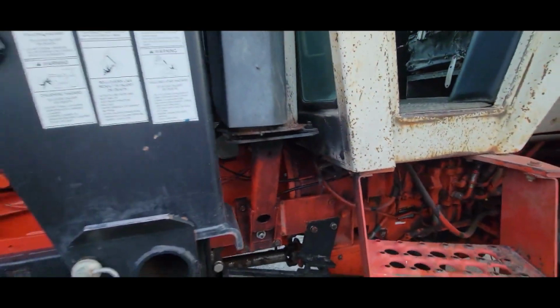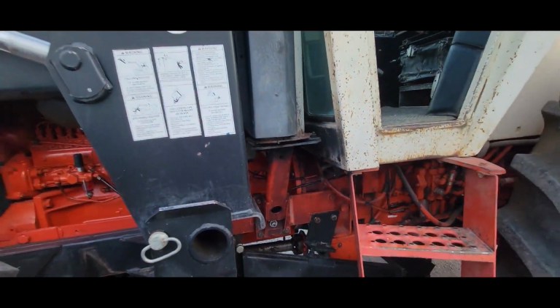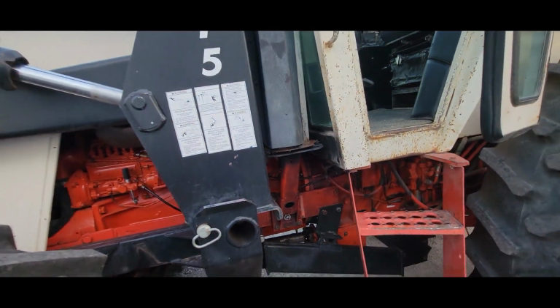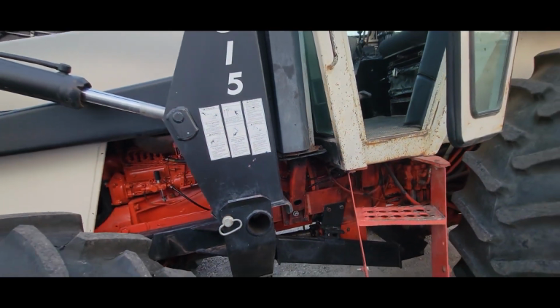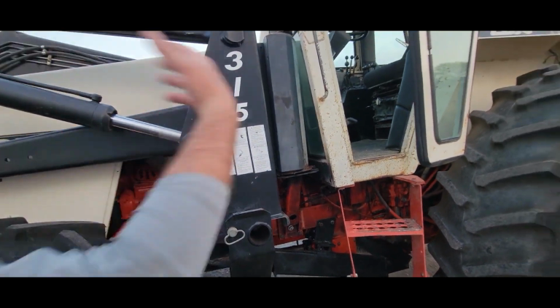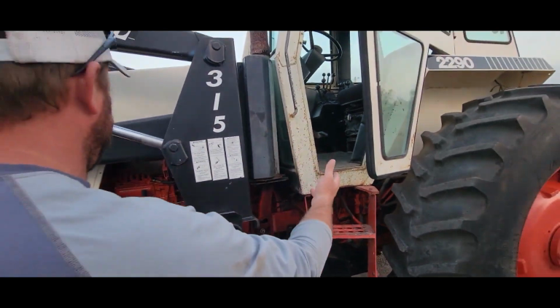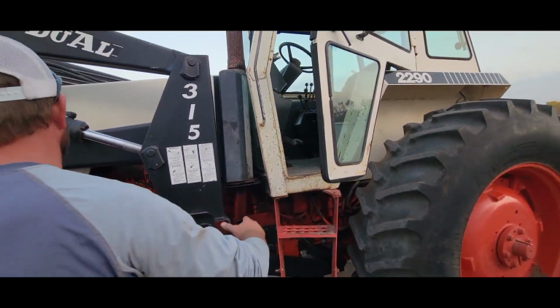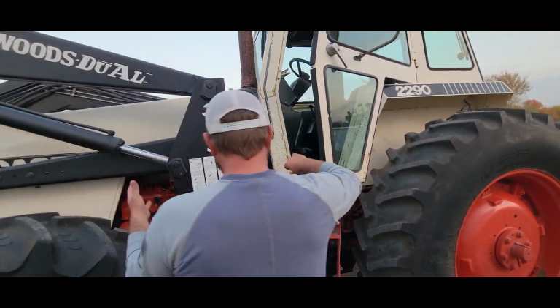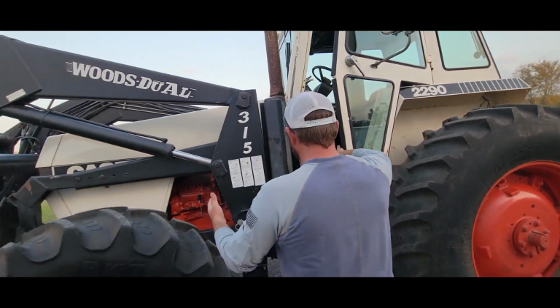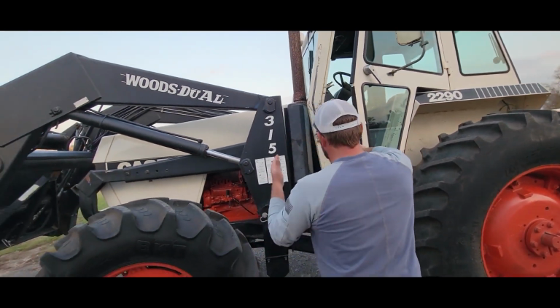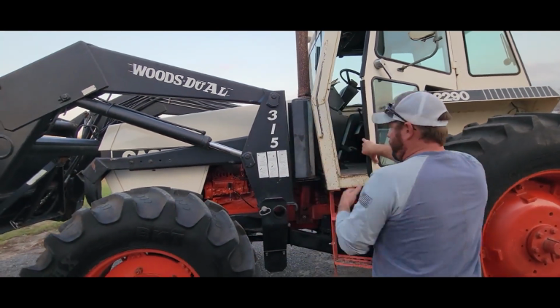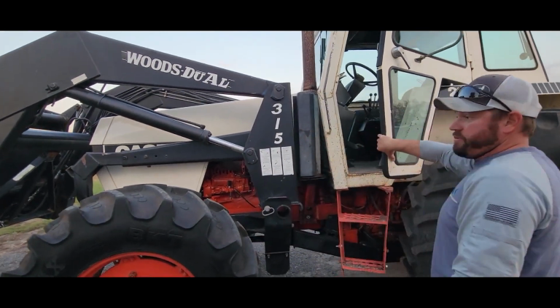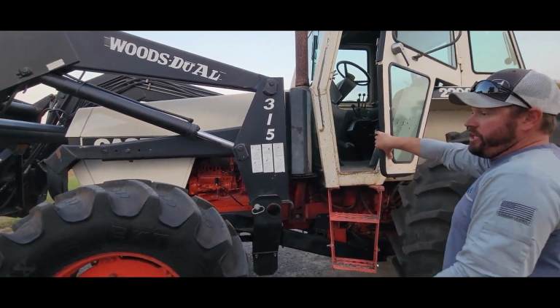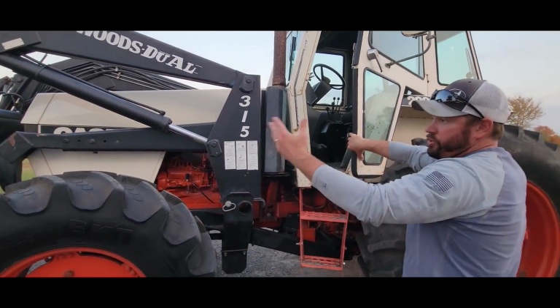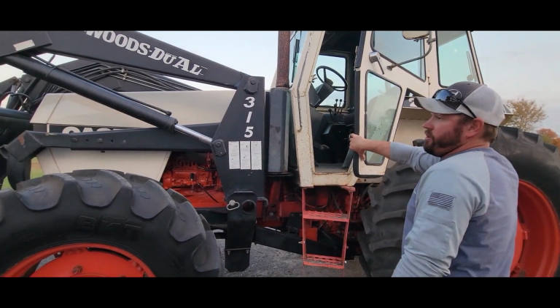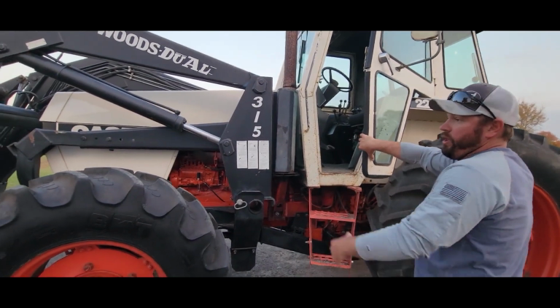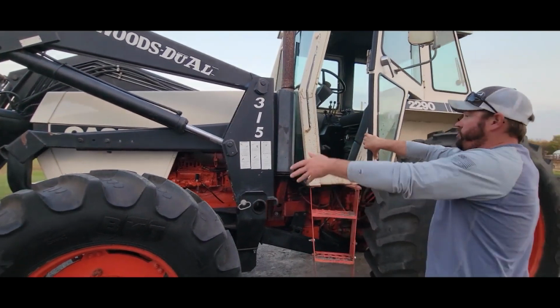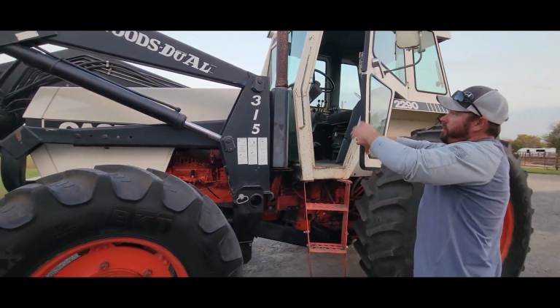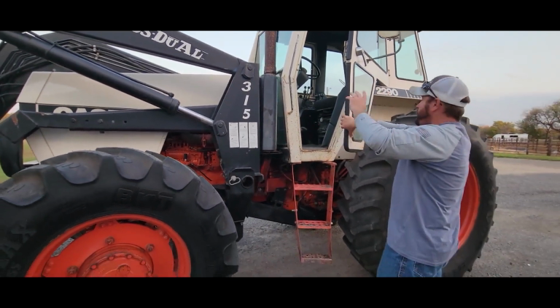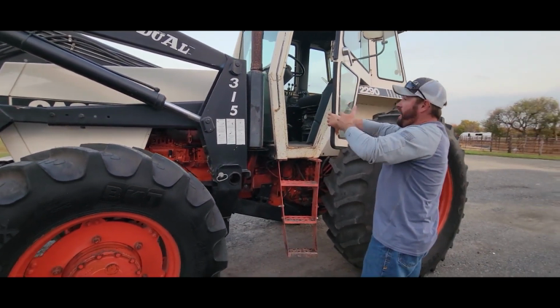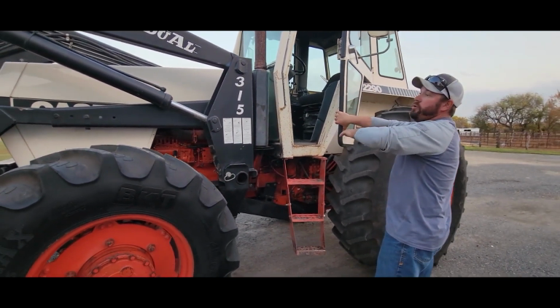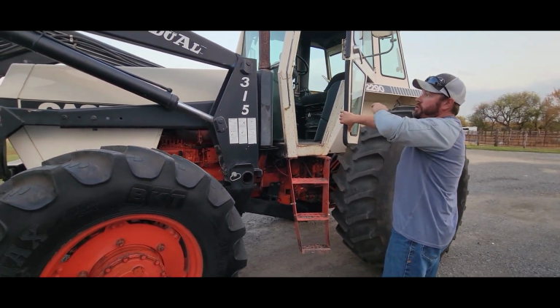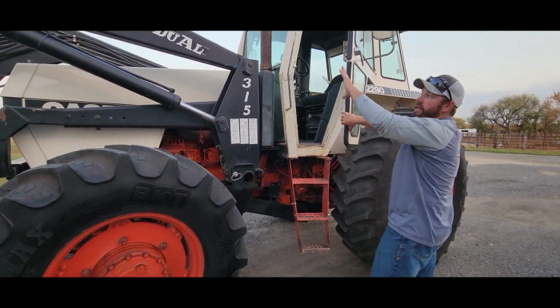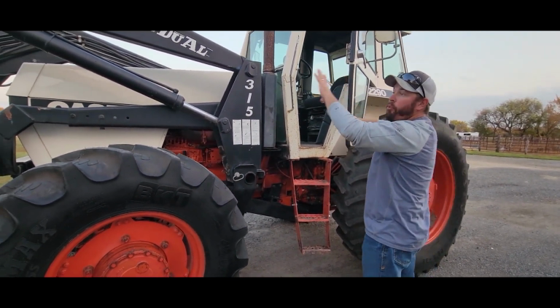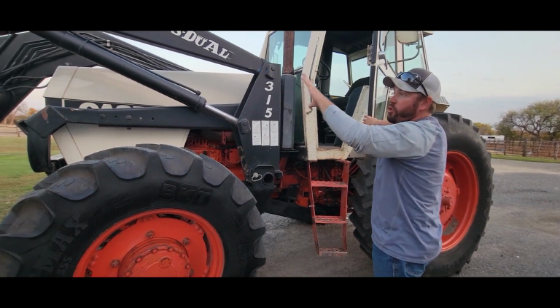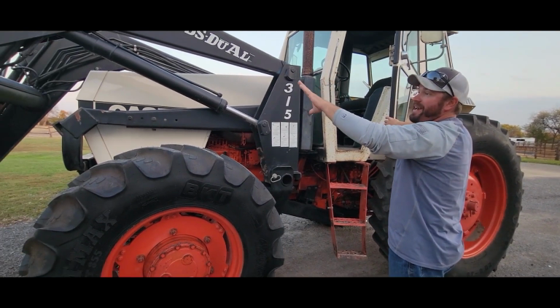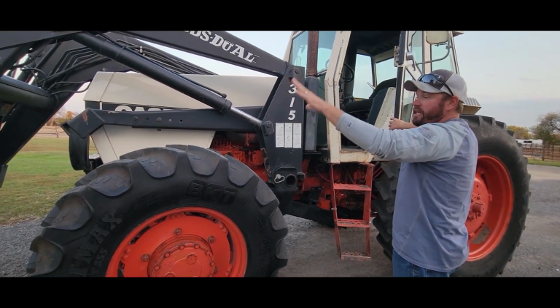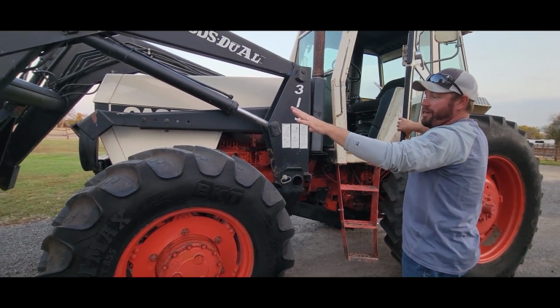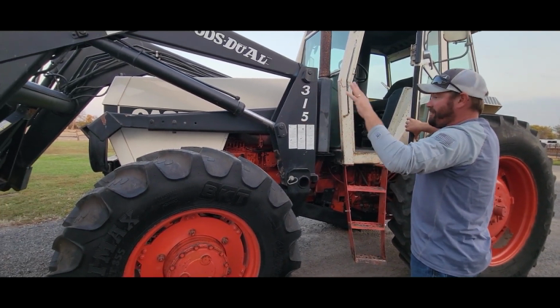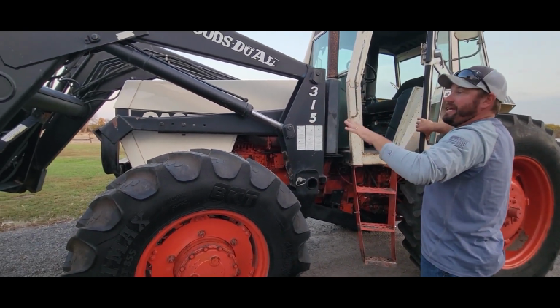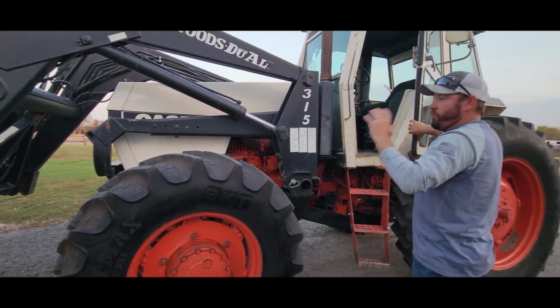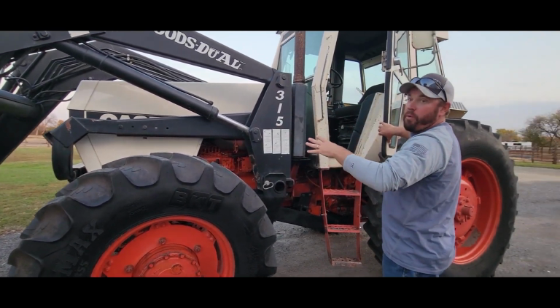All around it's got a new cab kit, basically a new engine, and an overhauled transmission. New tires — the one that ain't new is like new. The loader has no brakes, no cracks, nothing on it. This thing is ready to go to work.